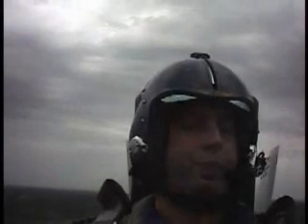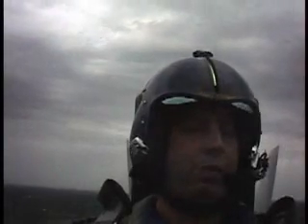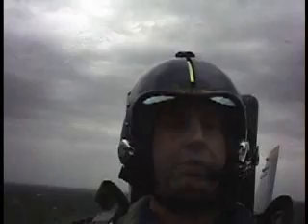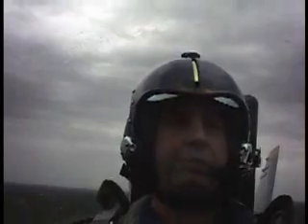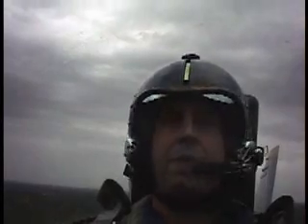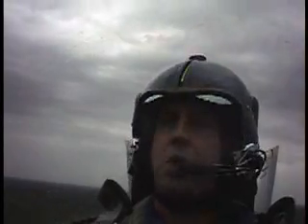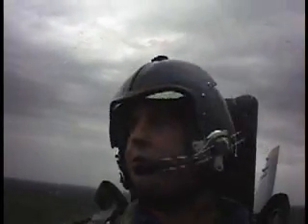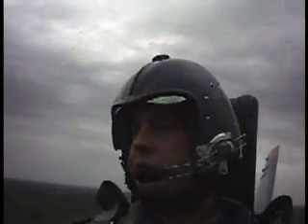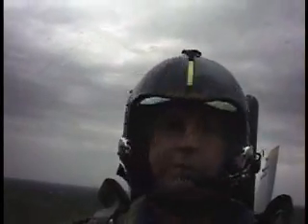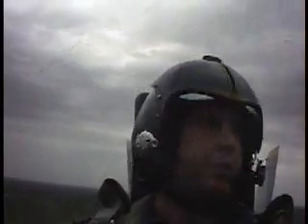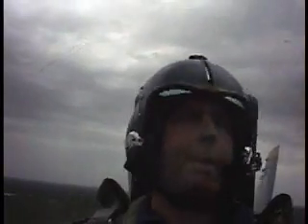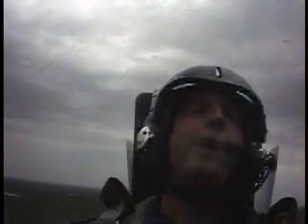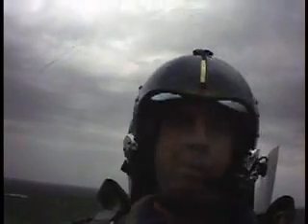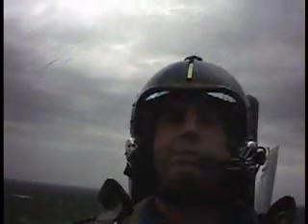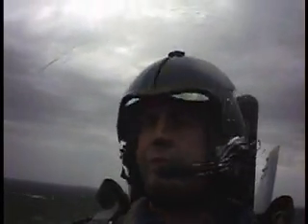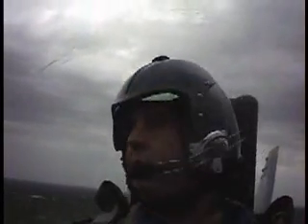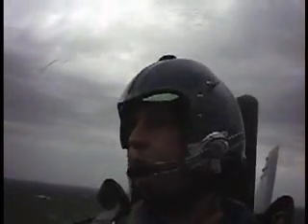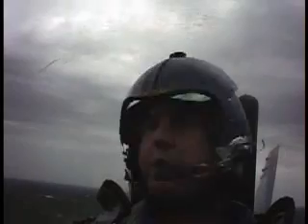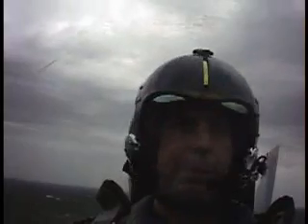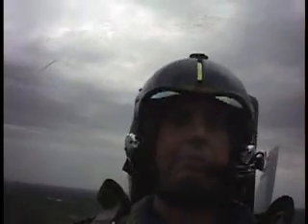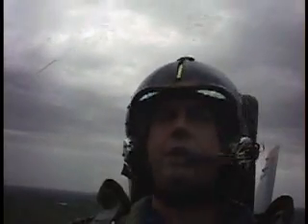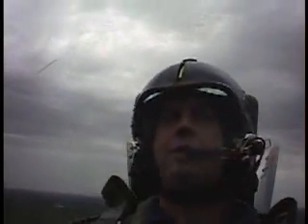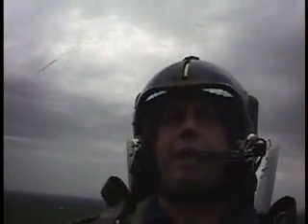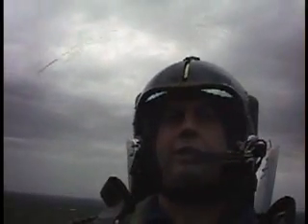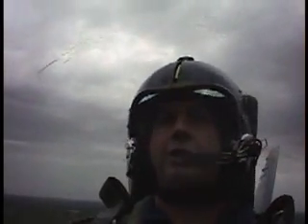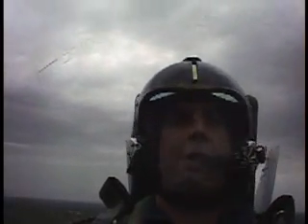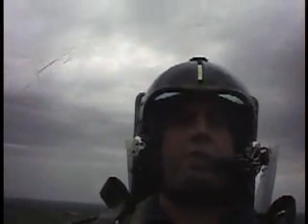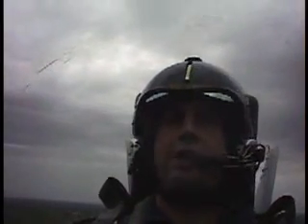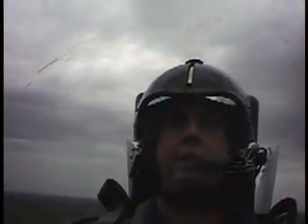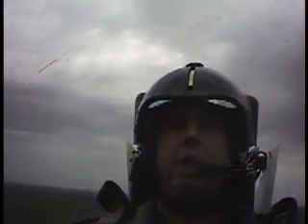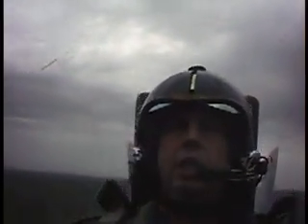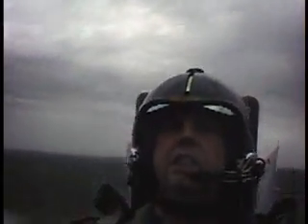If you're ready for a big pull, we're going to do an Immelmann, which is basically pulling right up through the vertical for the inverted. Ready to go? I am ready. Alright. Take a deep breath, flex your legs. Up we go.